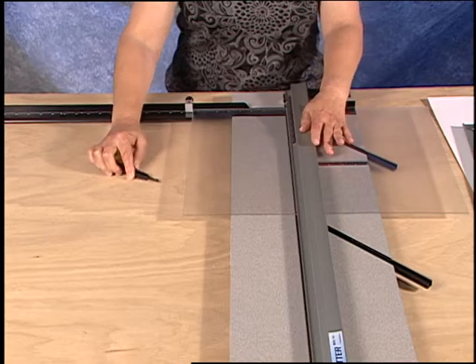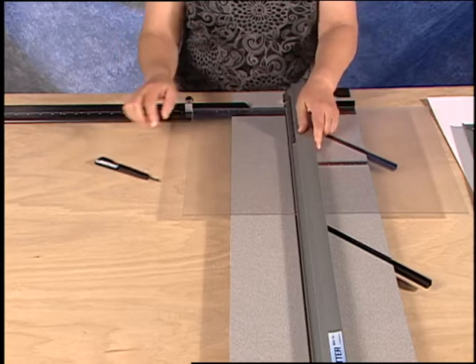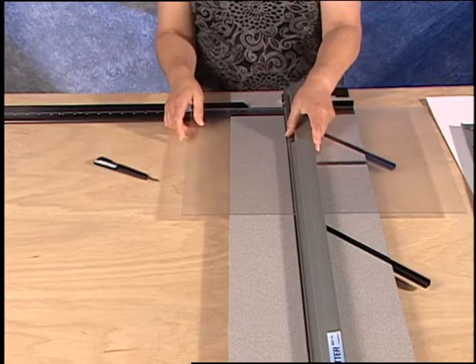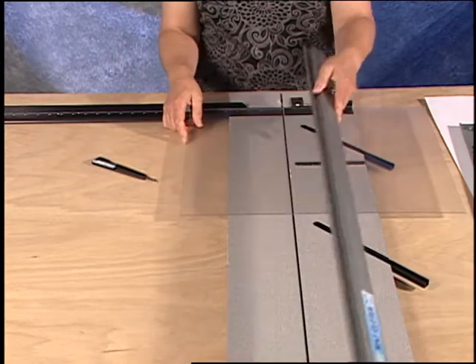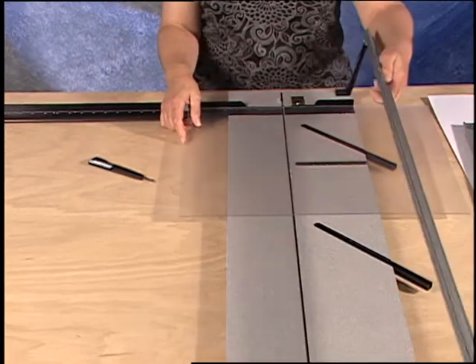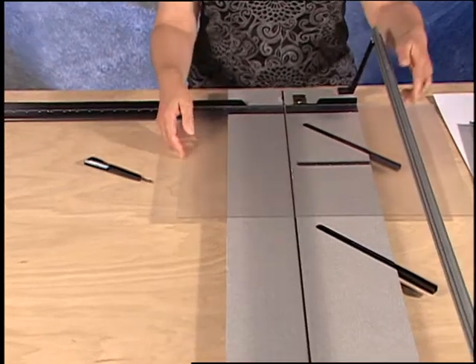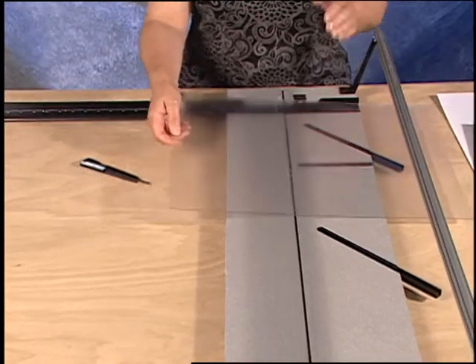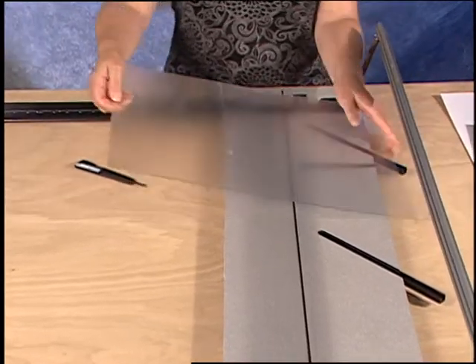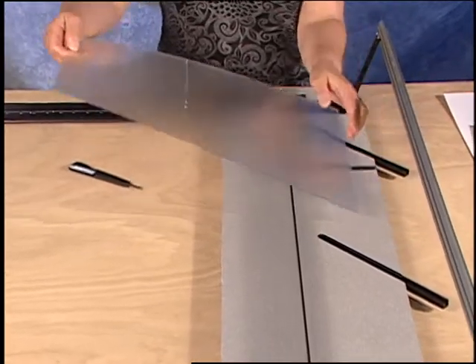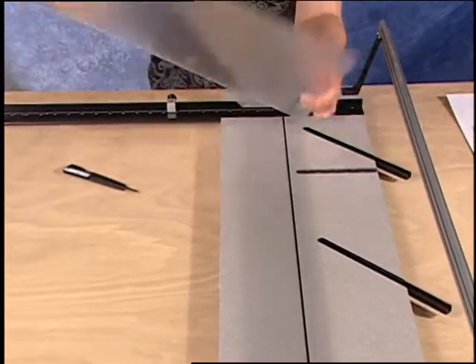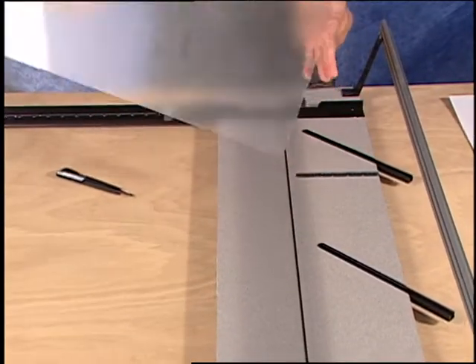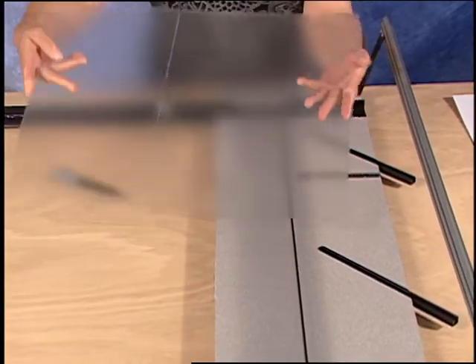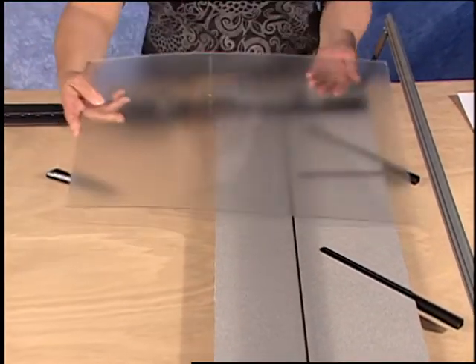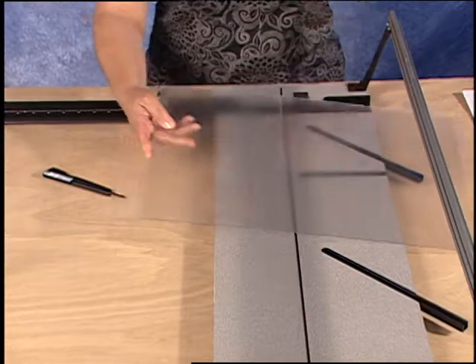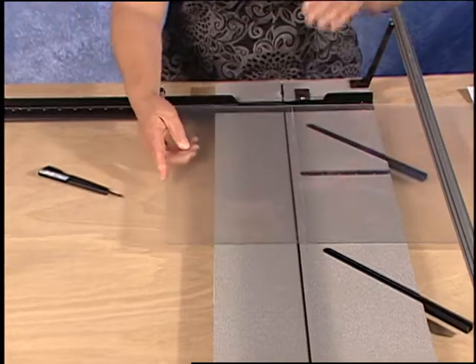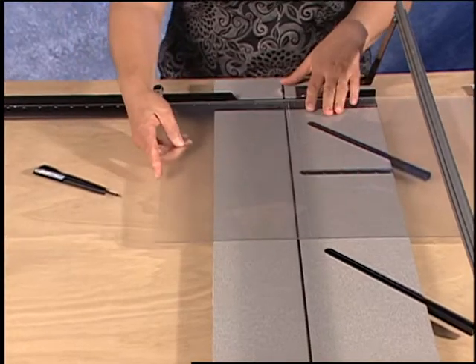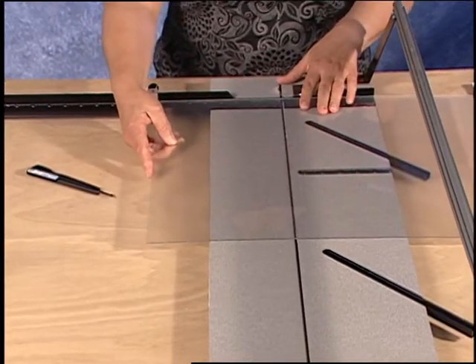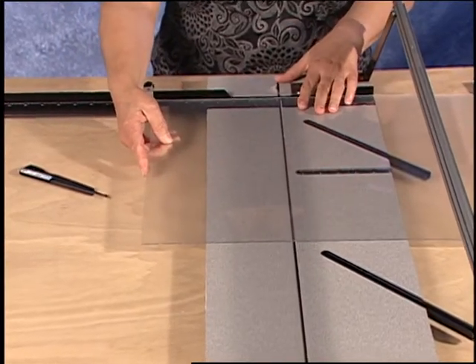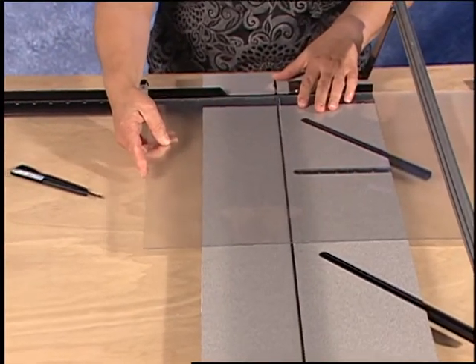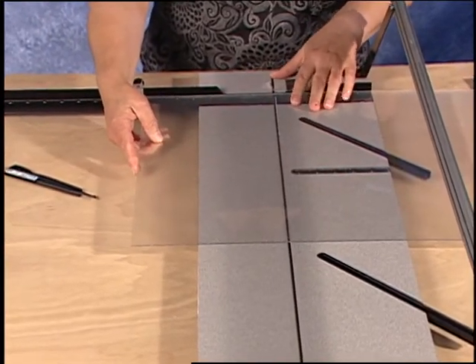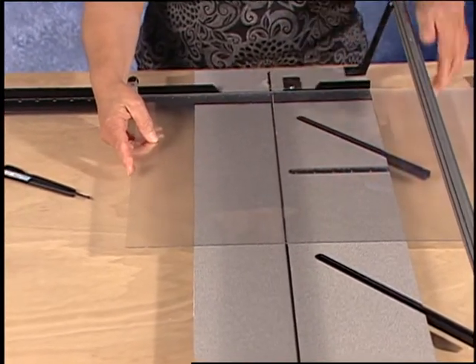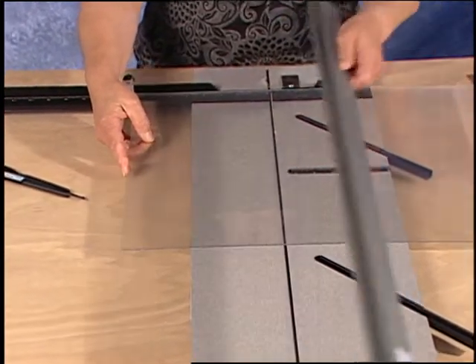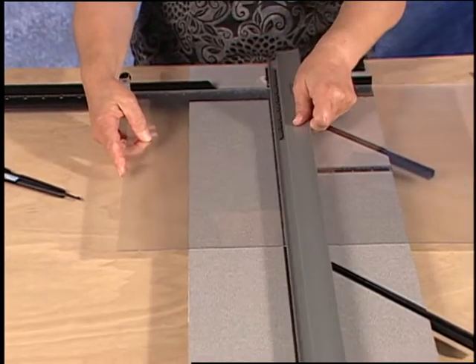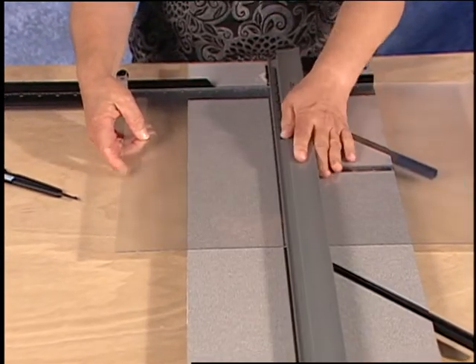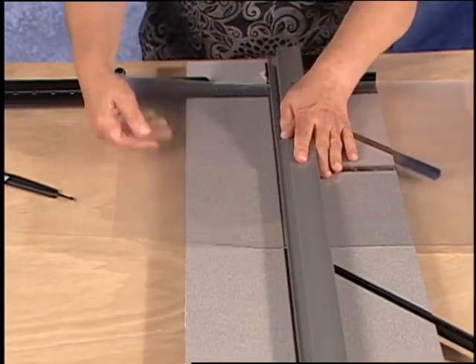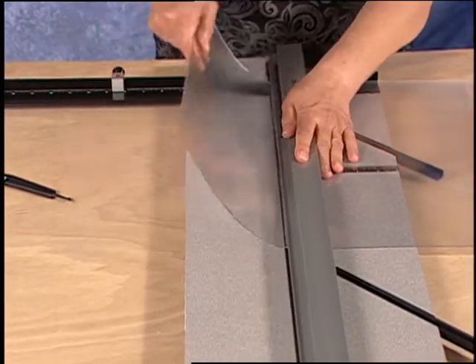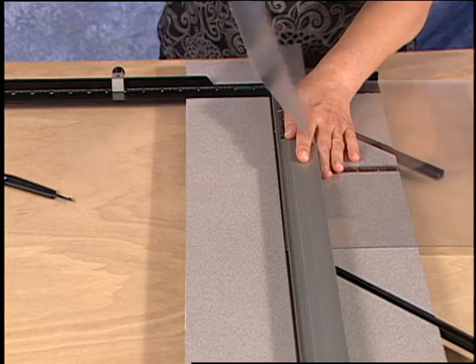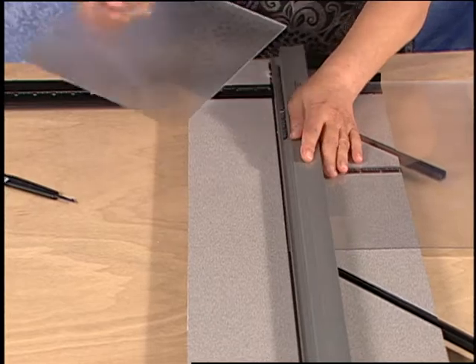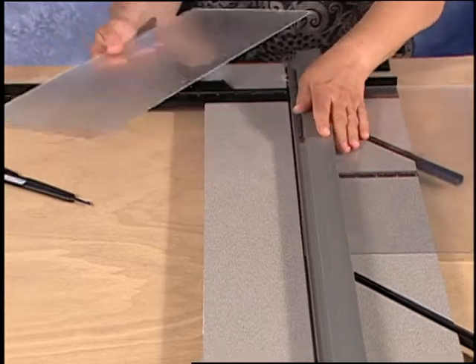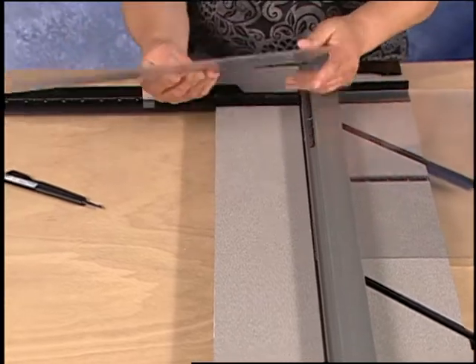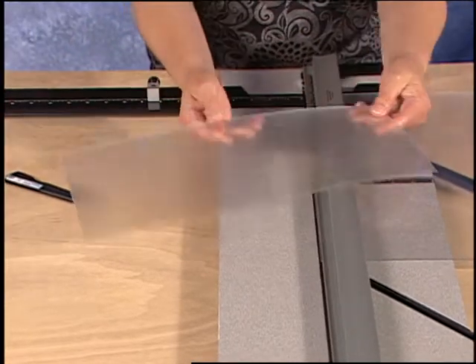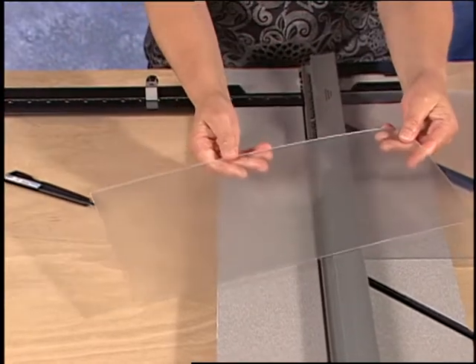After scoring, flip the plexiglass over and reinstall it into the machine with the scribe lined up with the guide rail. Putting pressure down on the guide rail, lift up on the plexiglass to snap off the sized piece.